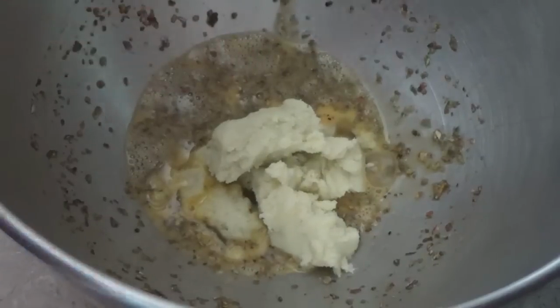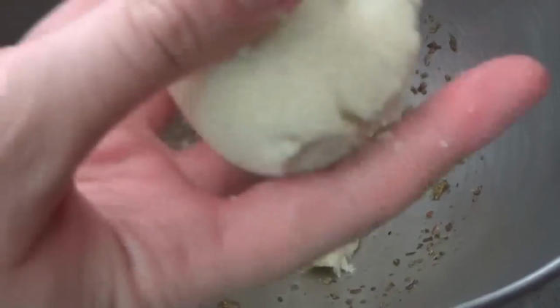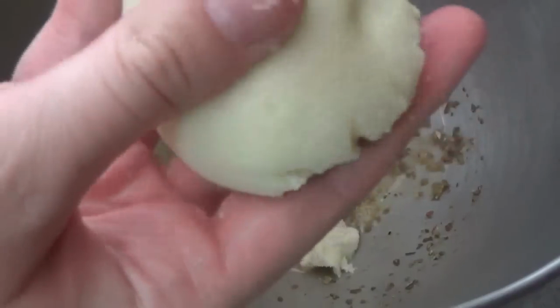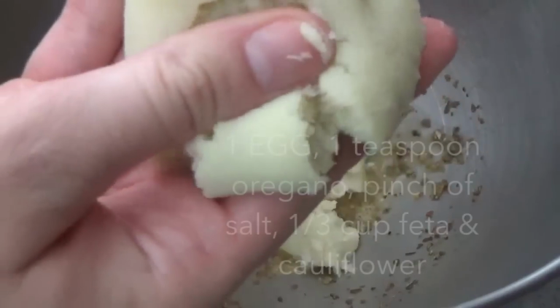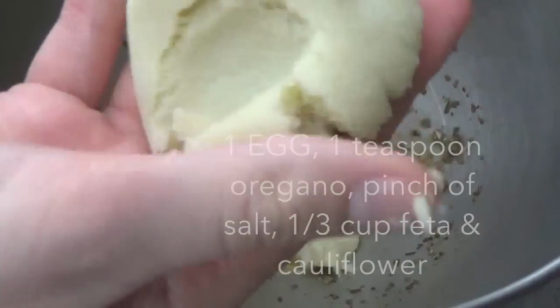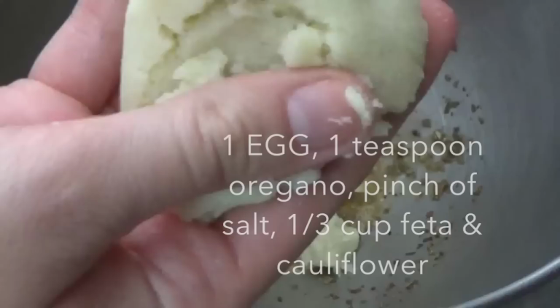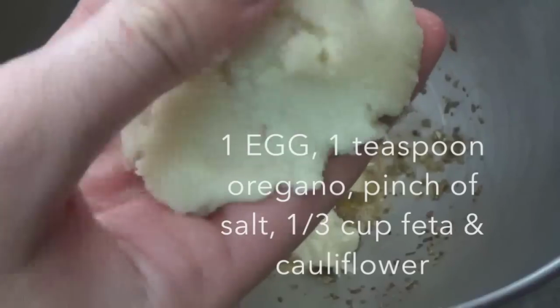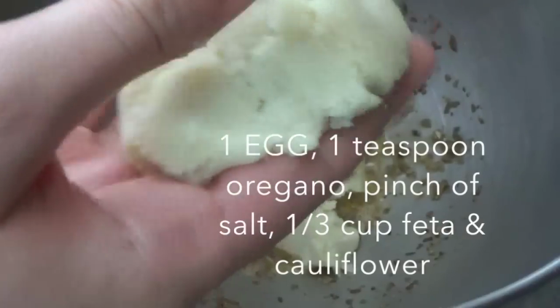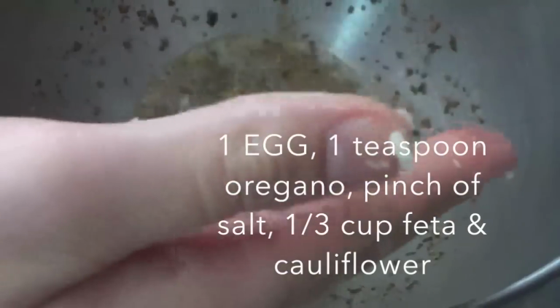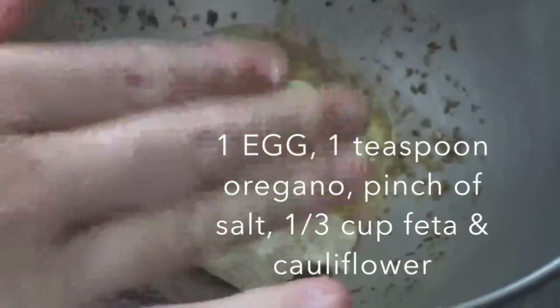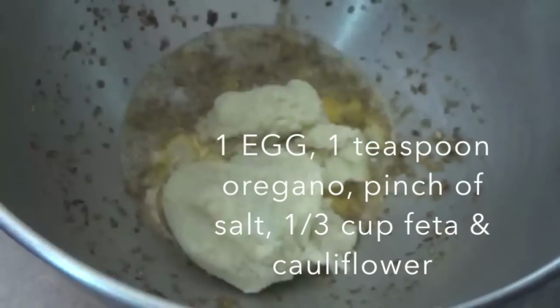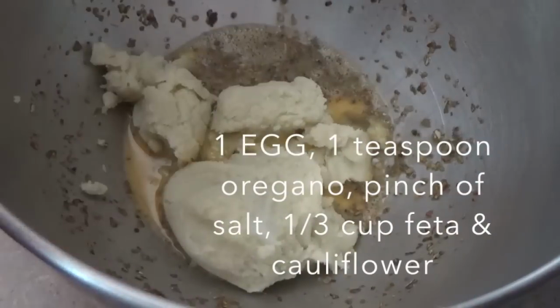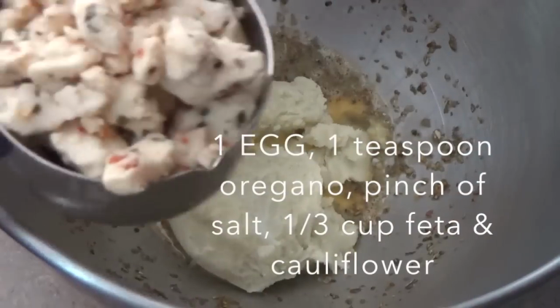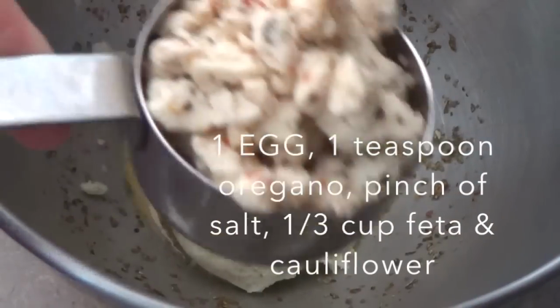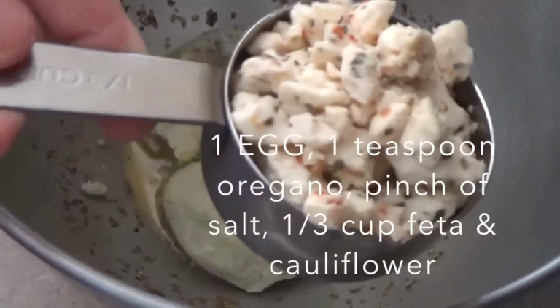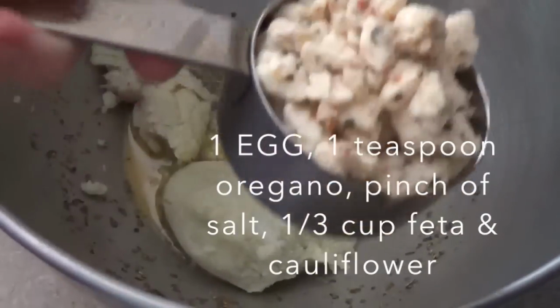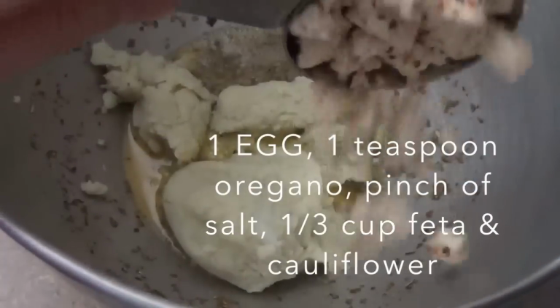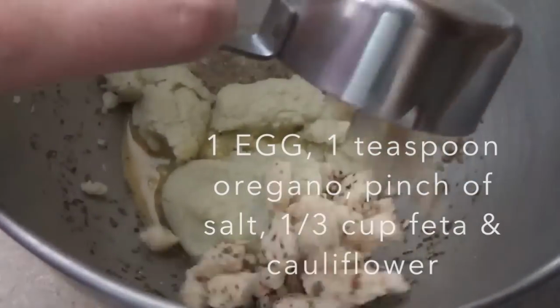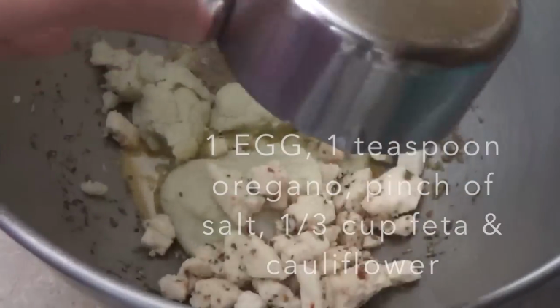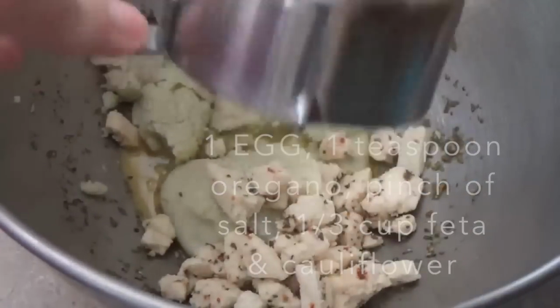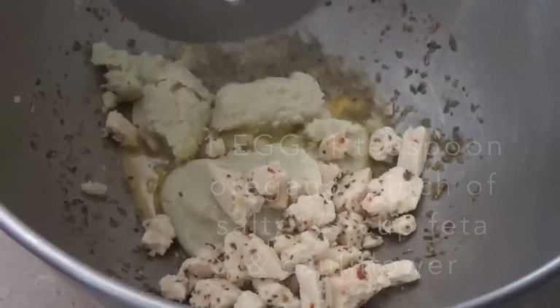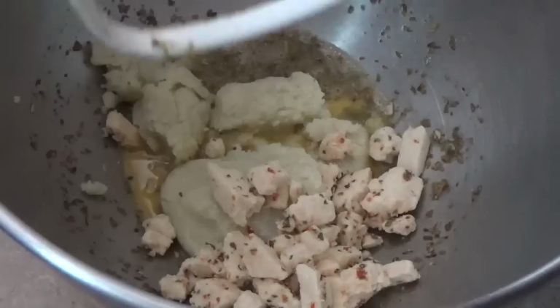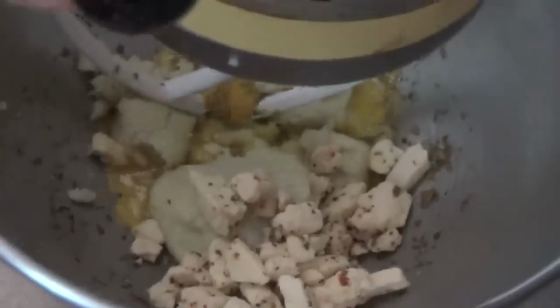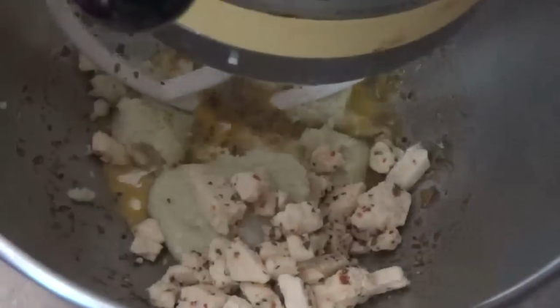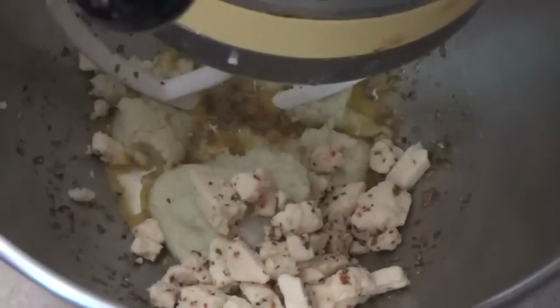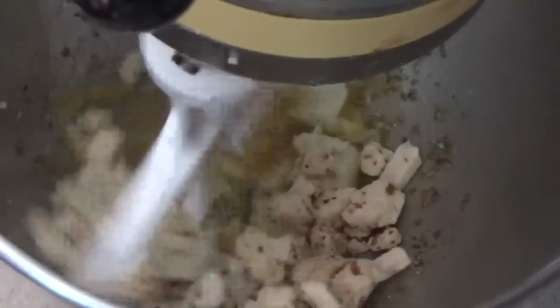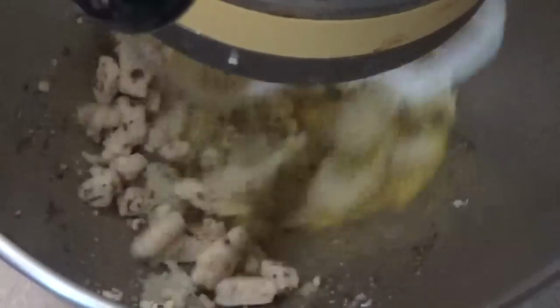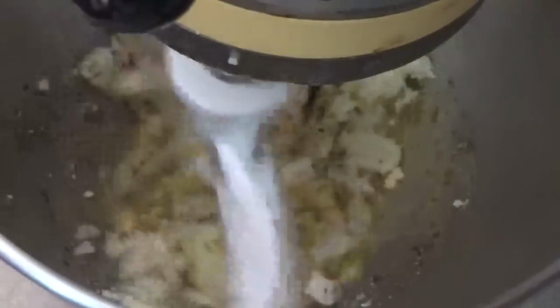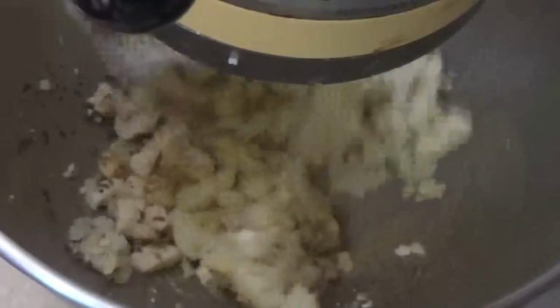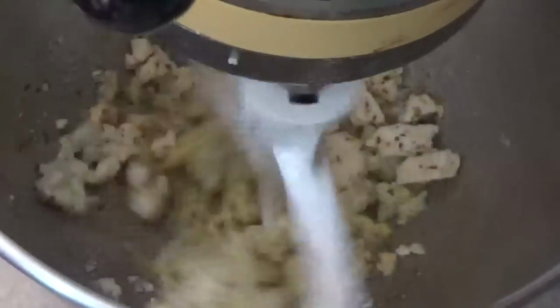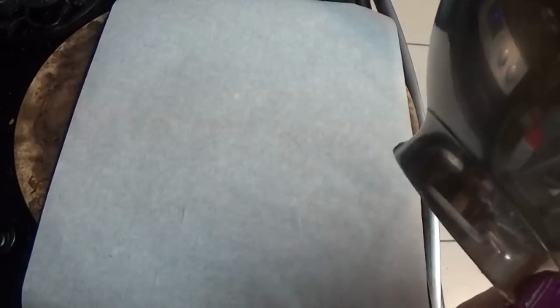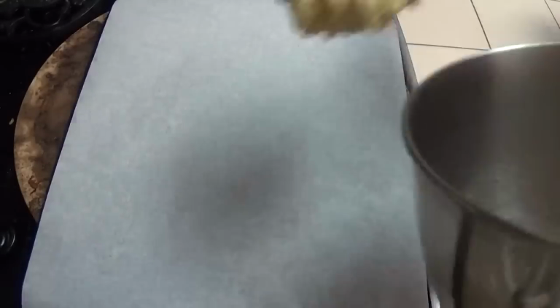Next you're going to mix up your egg, cauliflower, some dried oregano, salt, and feta cheese in your mixer. Of course you could do this by hand too, but I just love my mixer whenever I get a chance to use it.